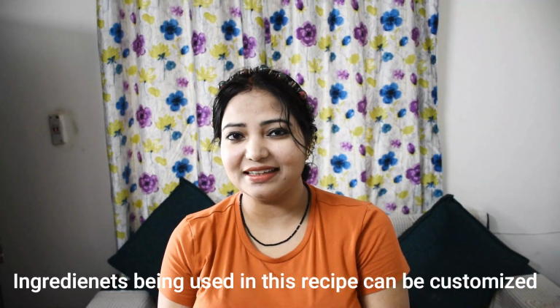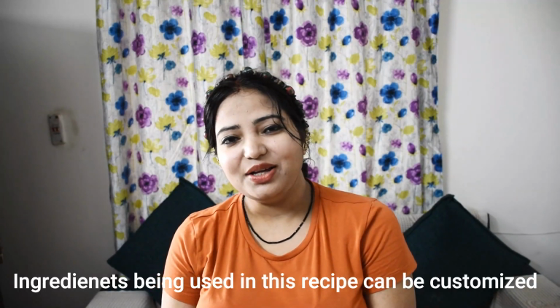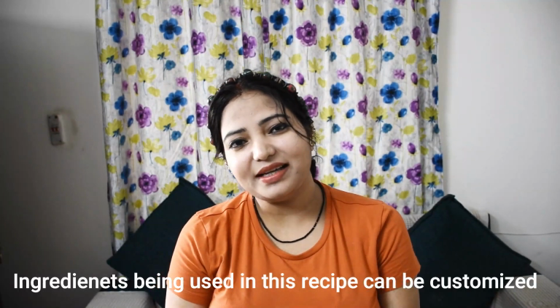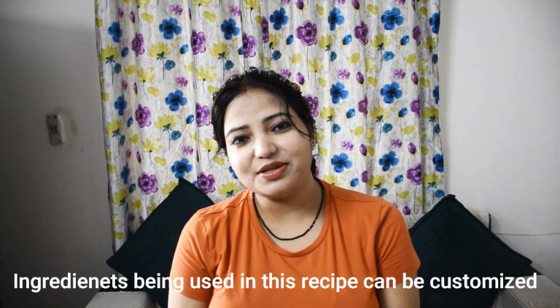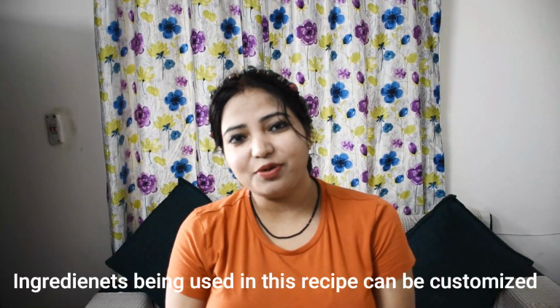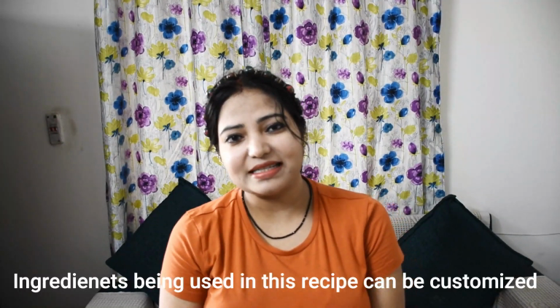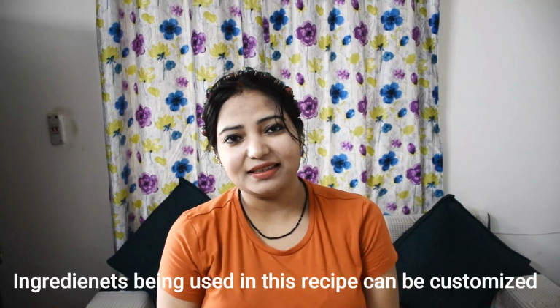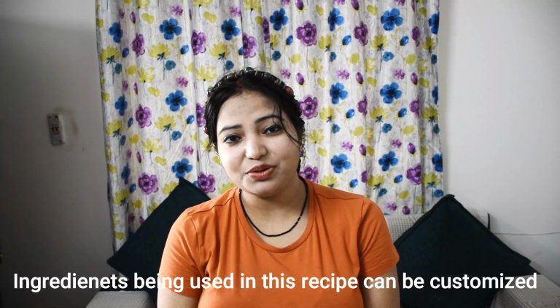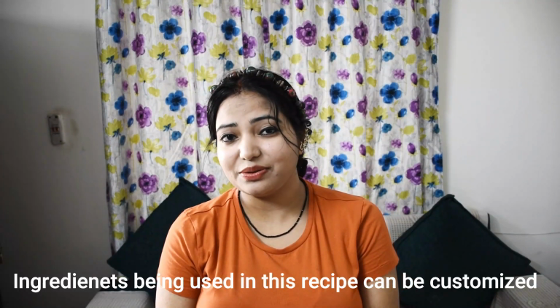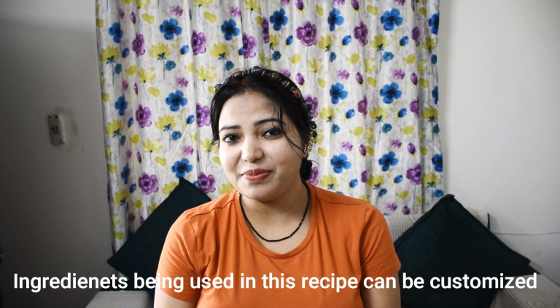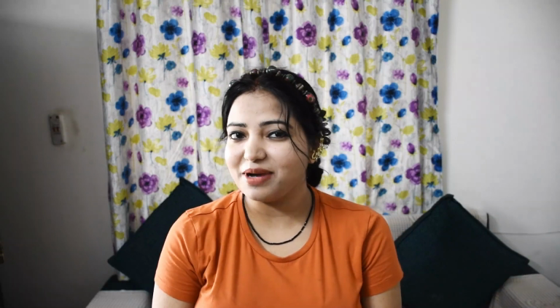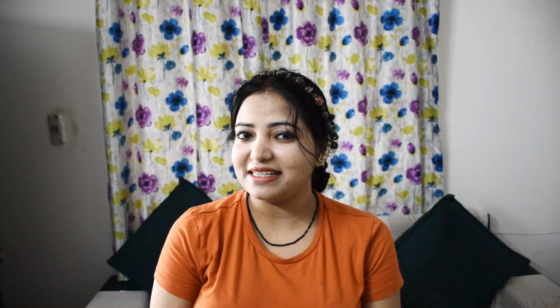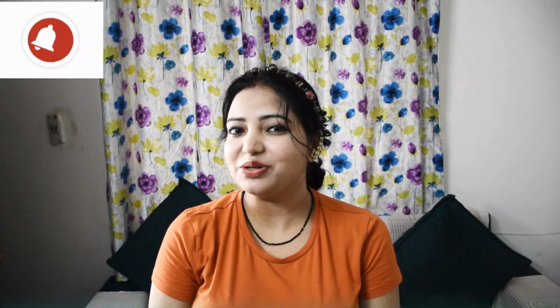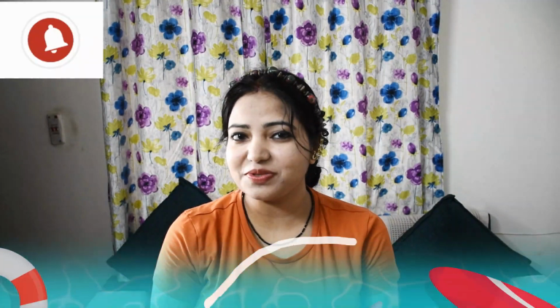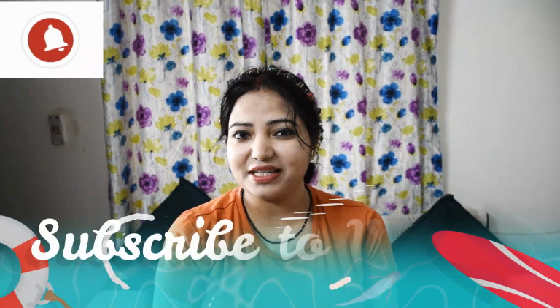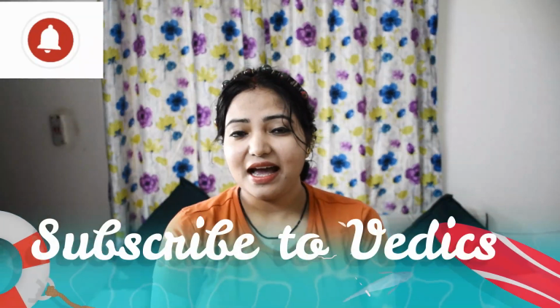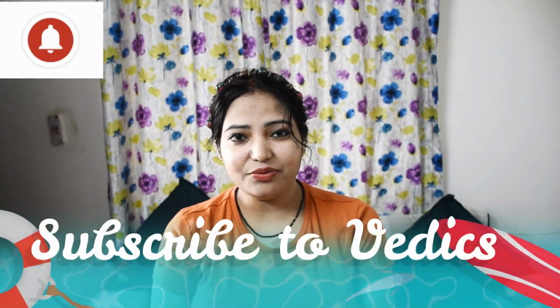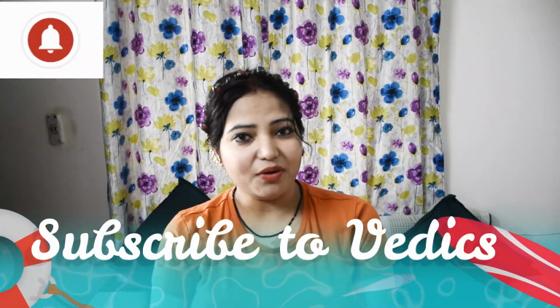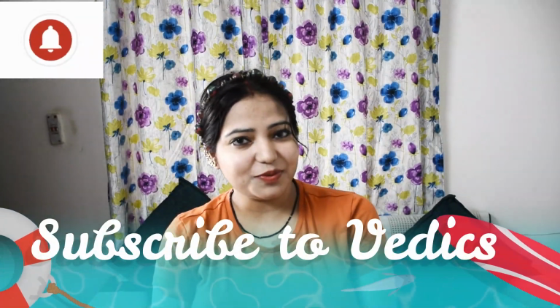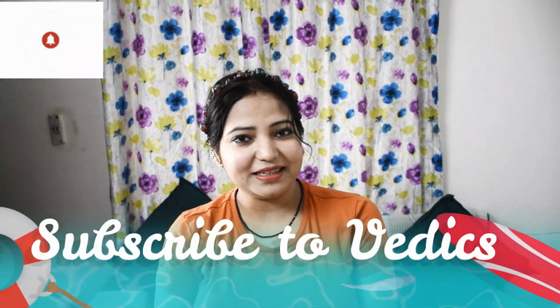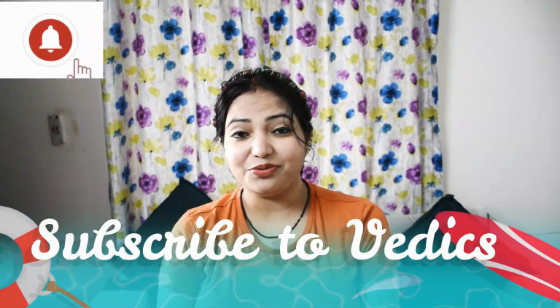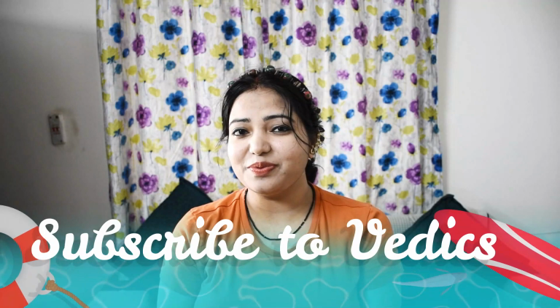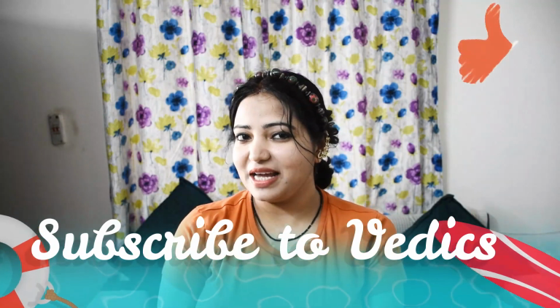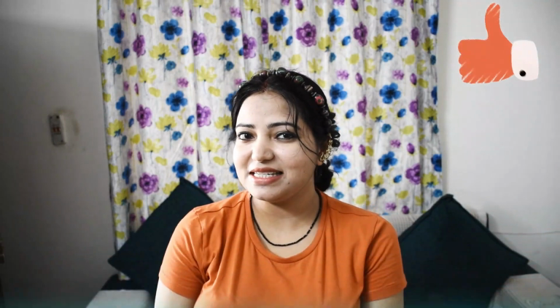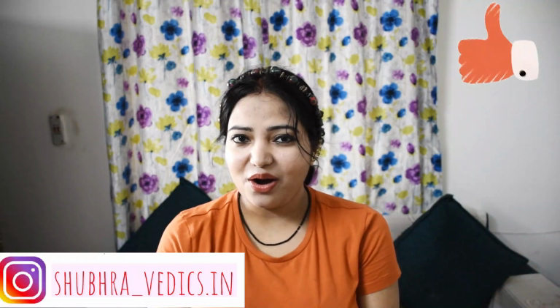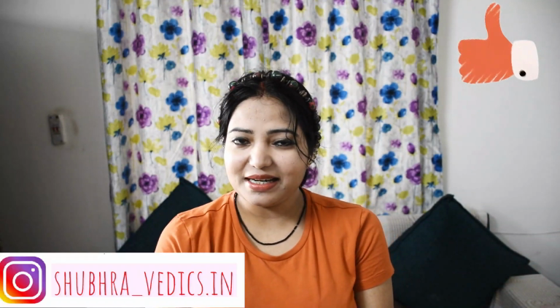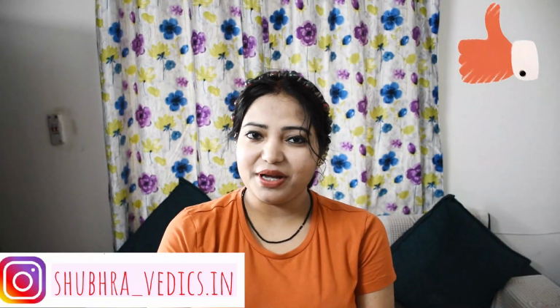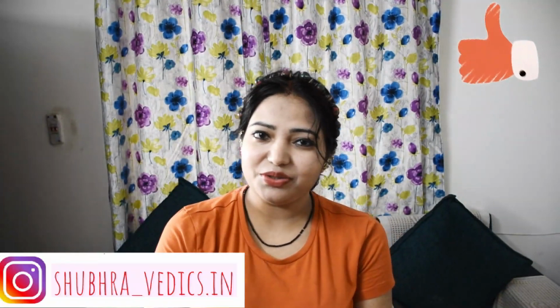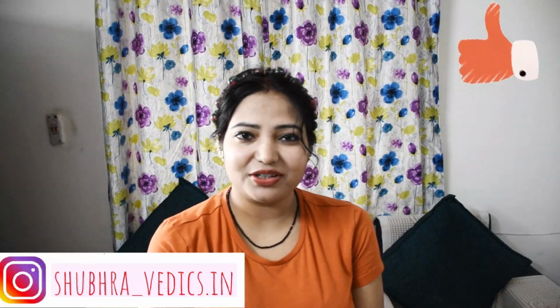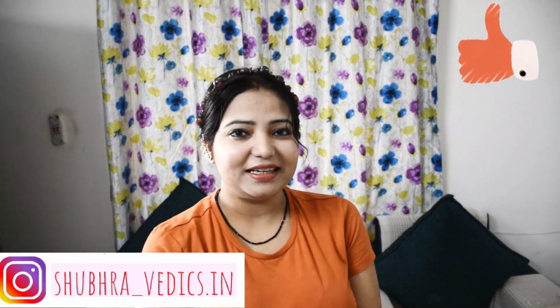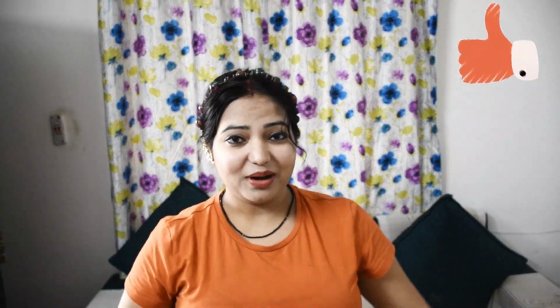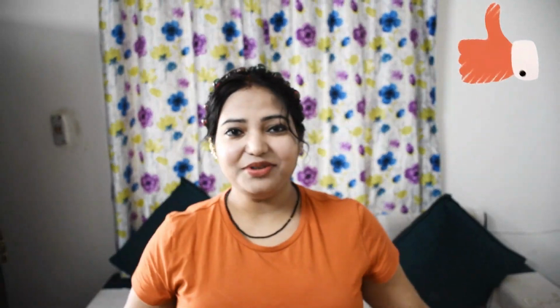So let's start making this recipe. But first of all, please subscribe to our channel. If you are watching this video on Facebook, please like this video, and please follow us on Instagram. So let's start this video.